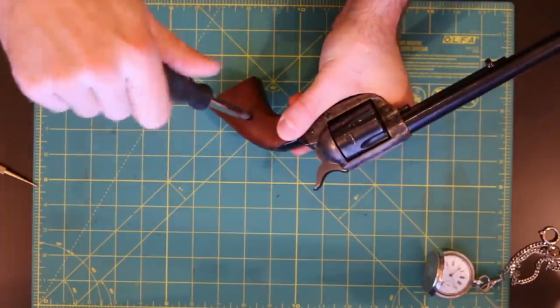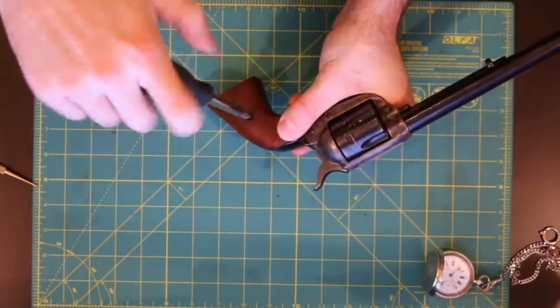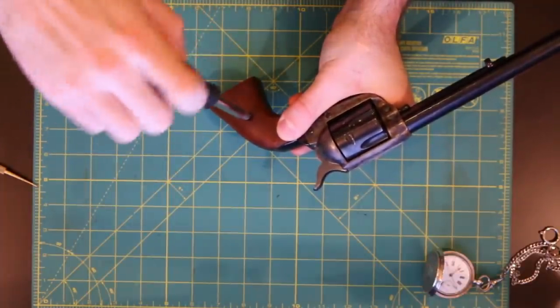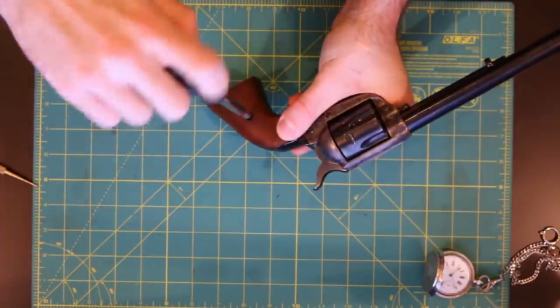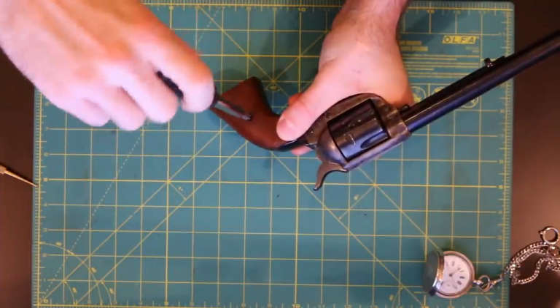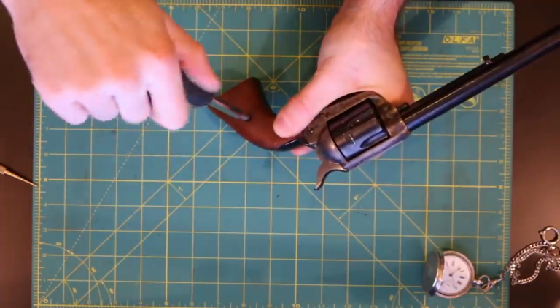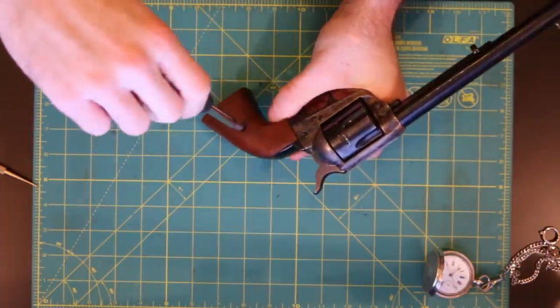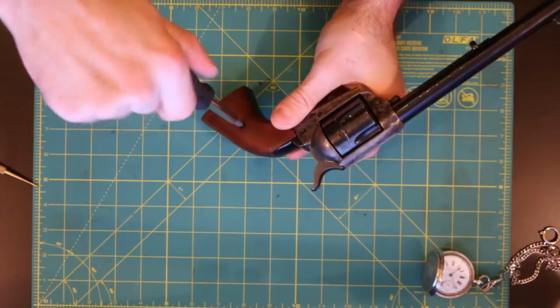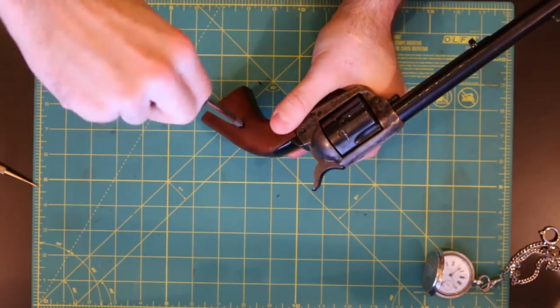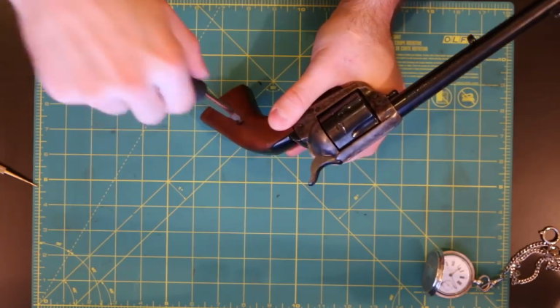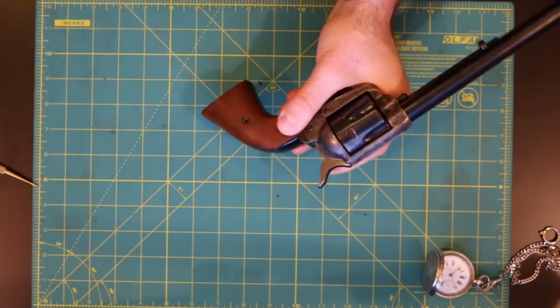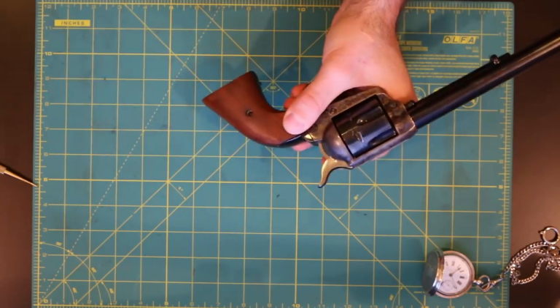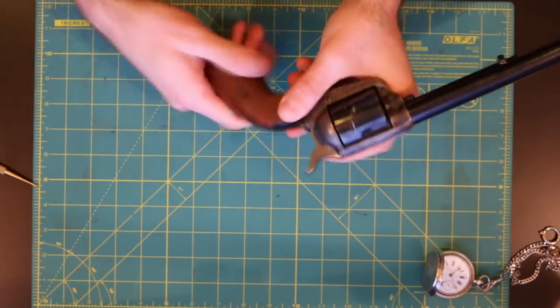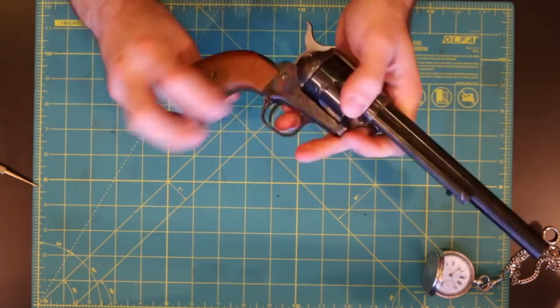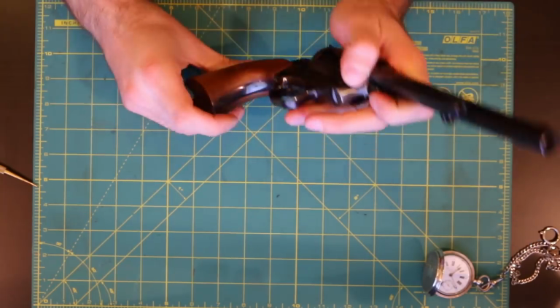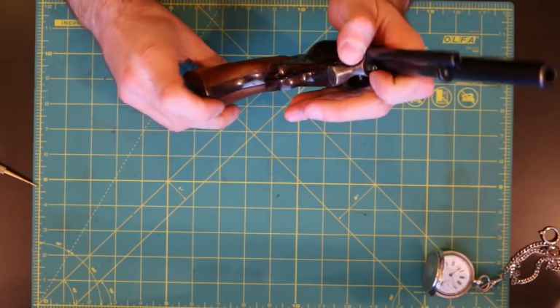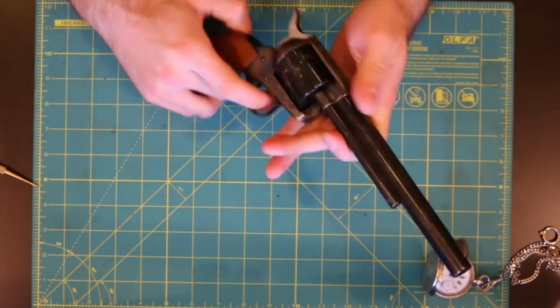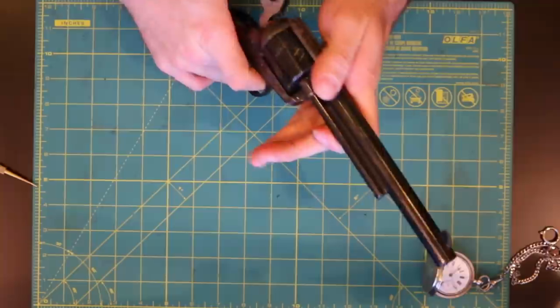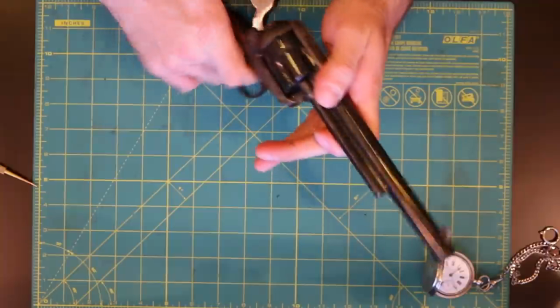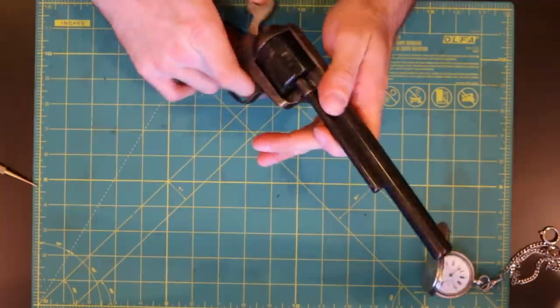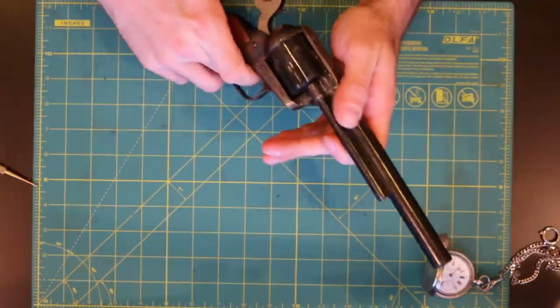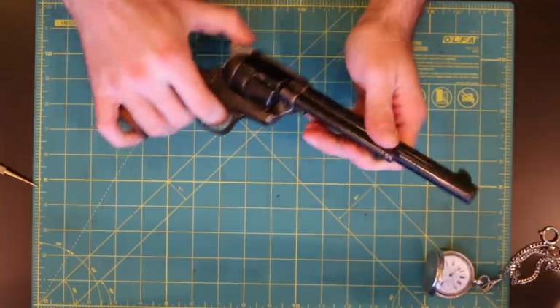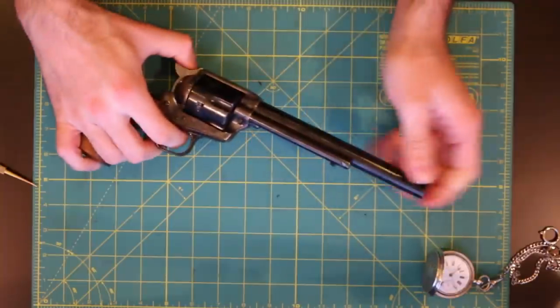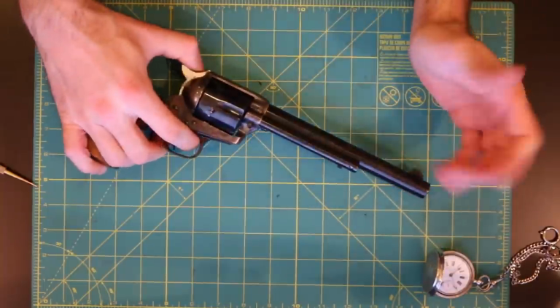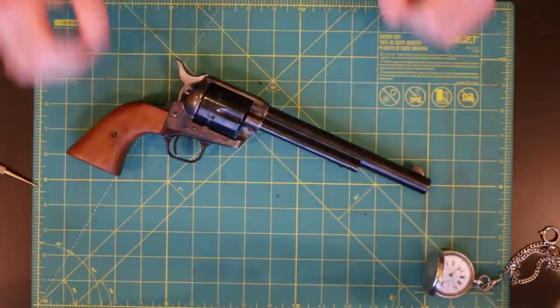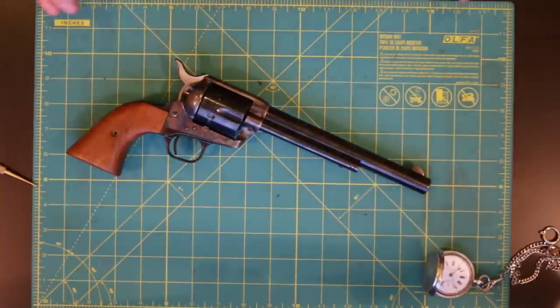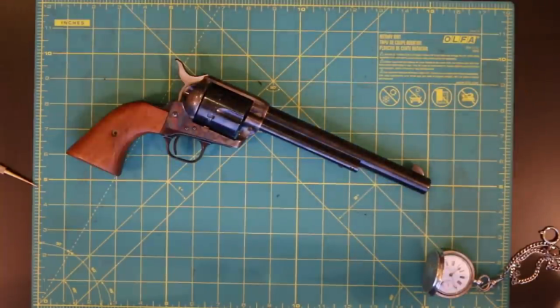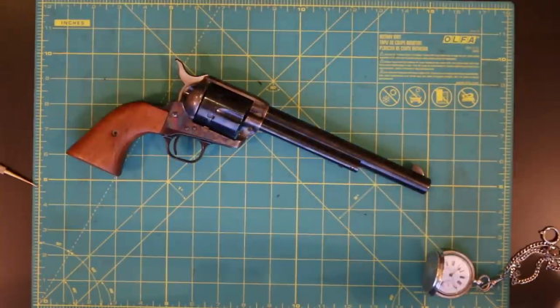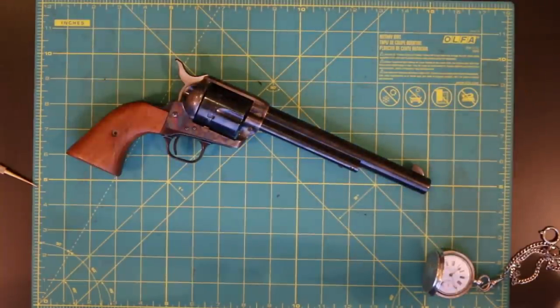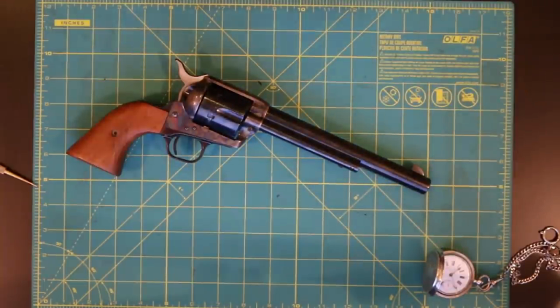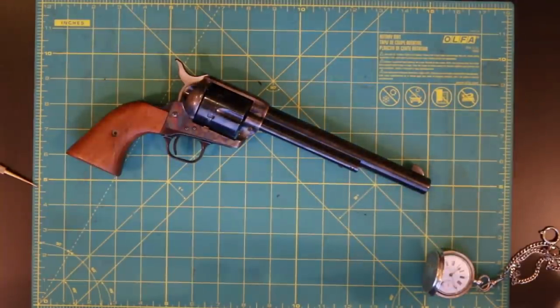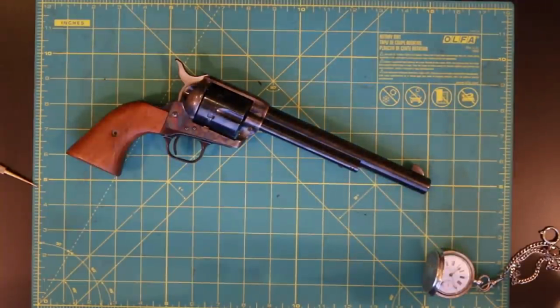If there's a part that's broken, just replace it yourself. Anything more serious you'd probably need to take to a gunsmith, but for everything else you should be able to do on your own. Thanks.